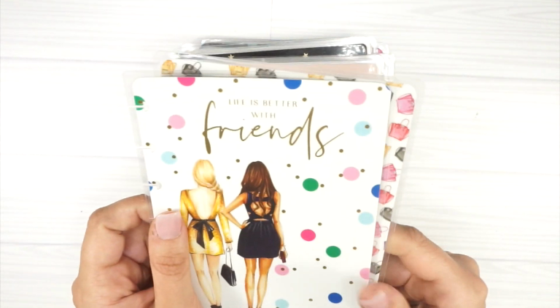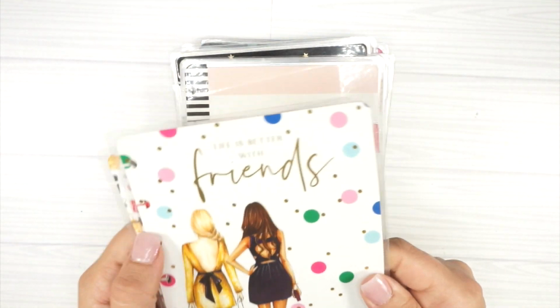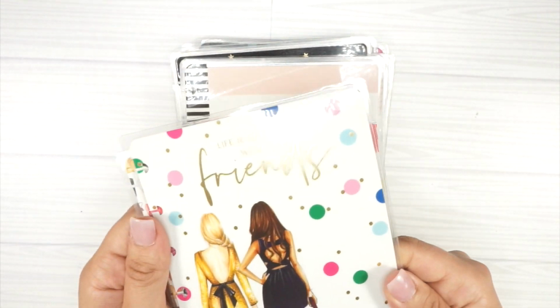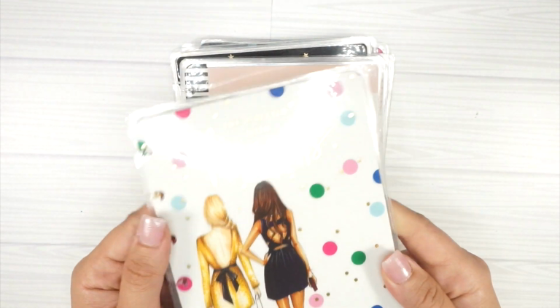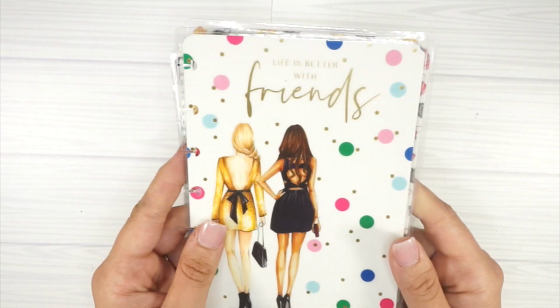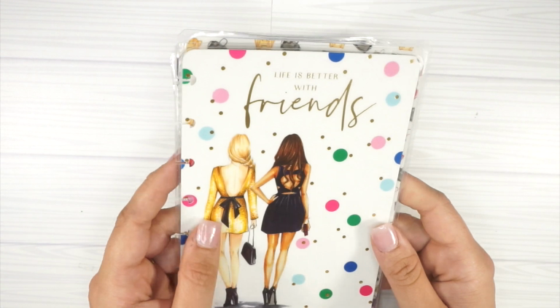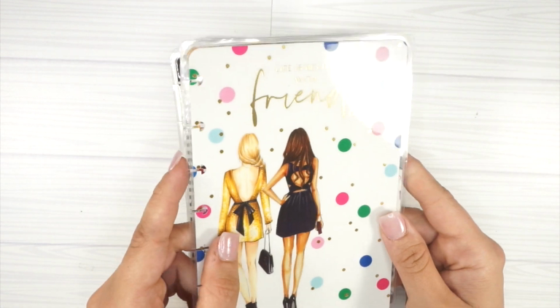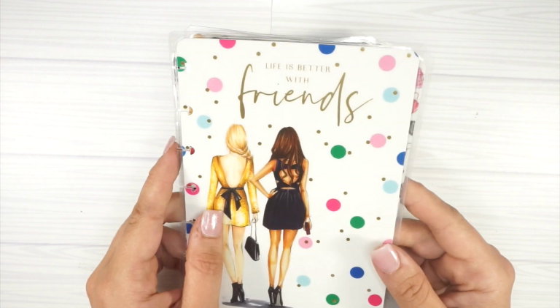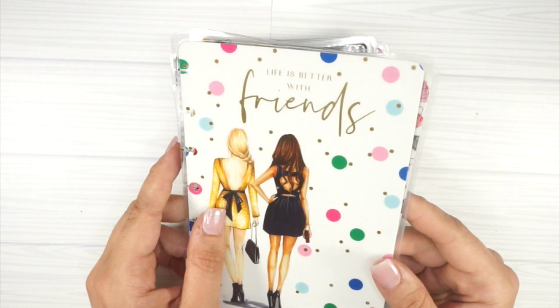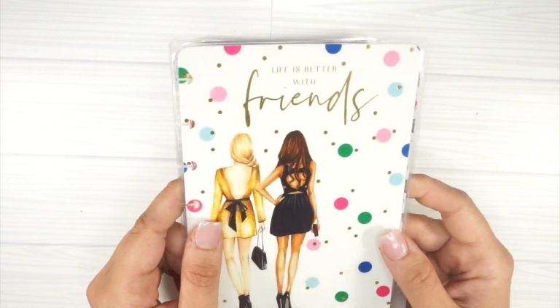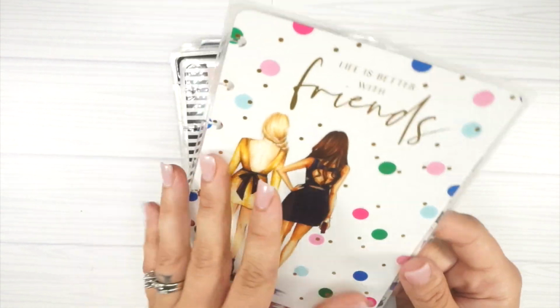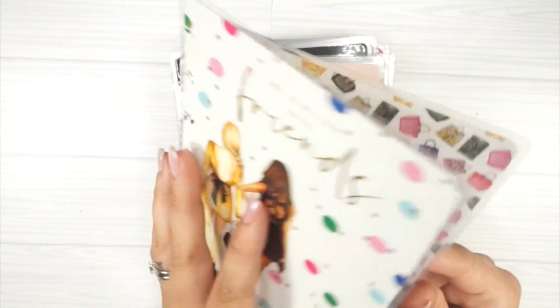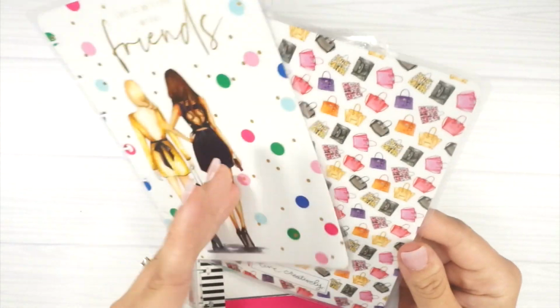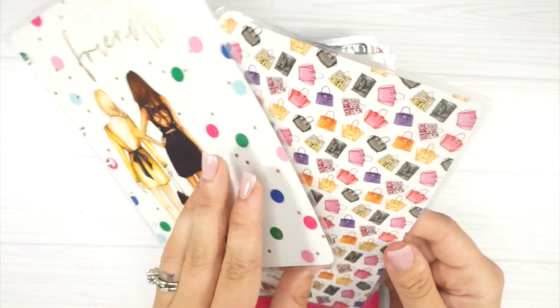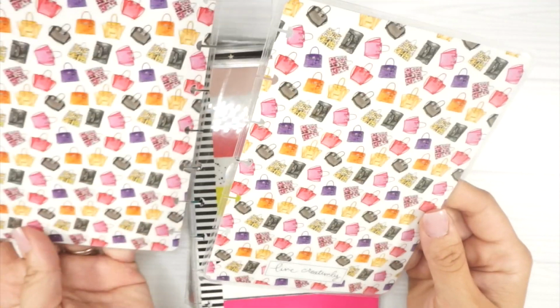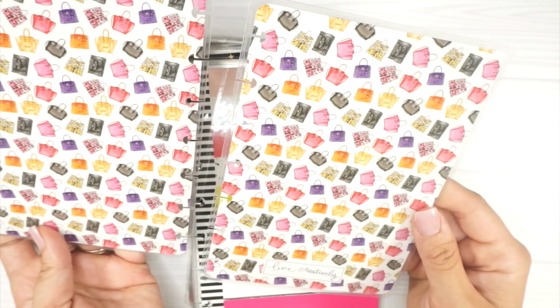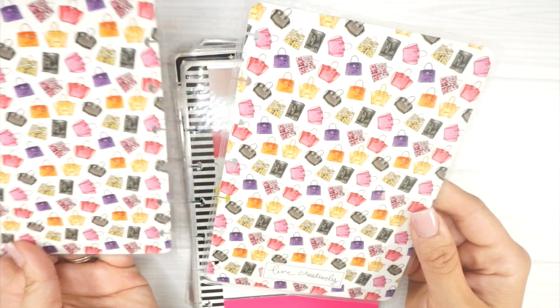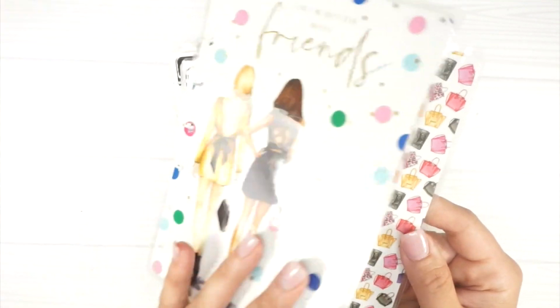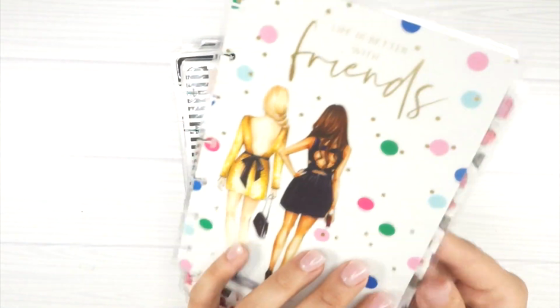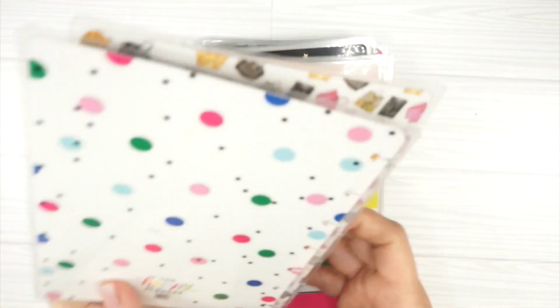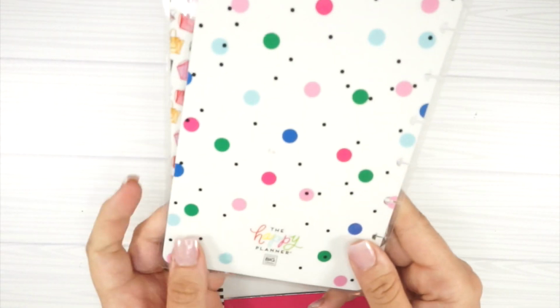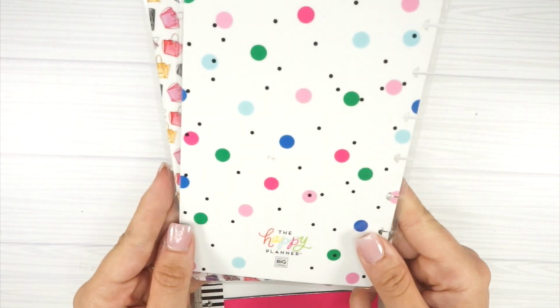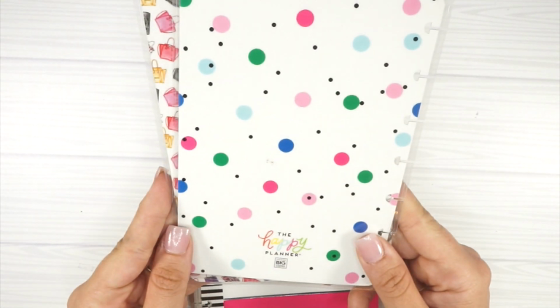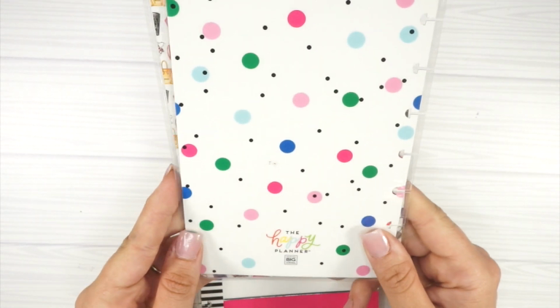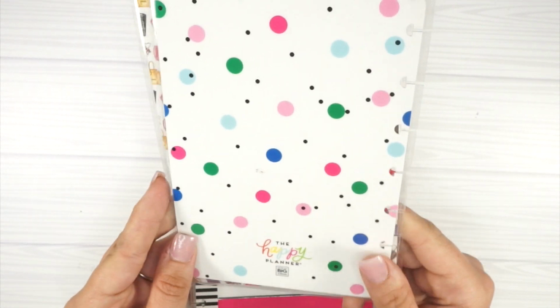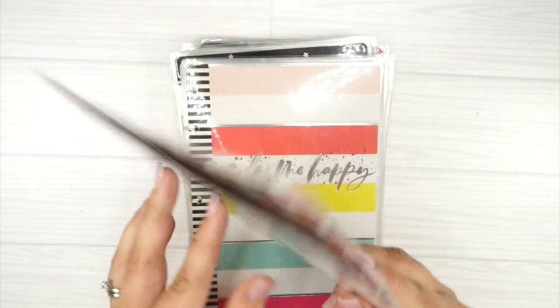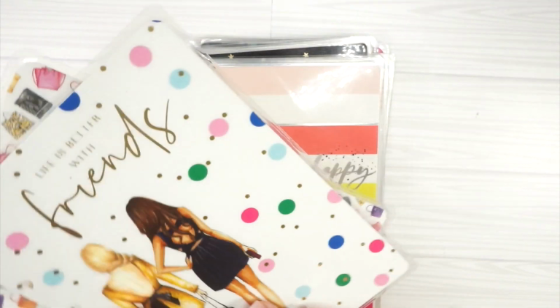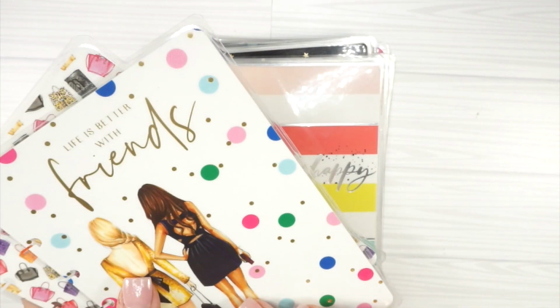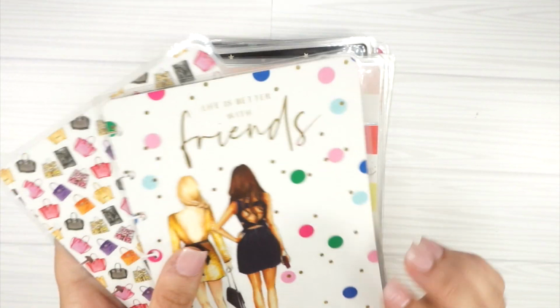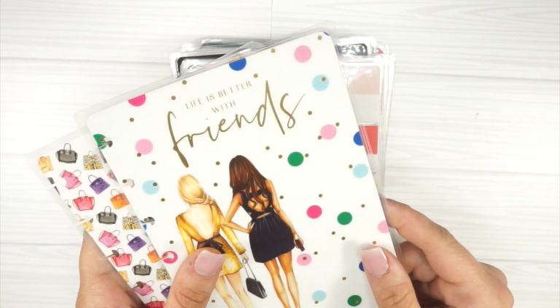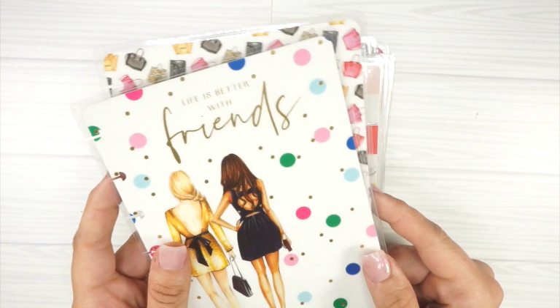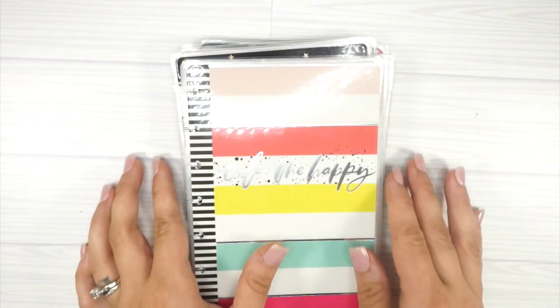So this one is from the Wong Wong collection — this came off of a Happy Notes. Super cute, it says 'Life is Better with Friends.' This is the inside of the cover, and this is the back. That polka dot print is so cute.